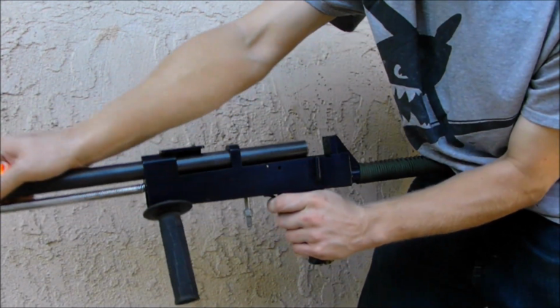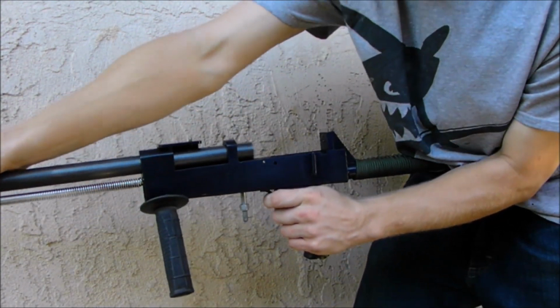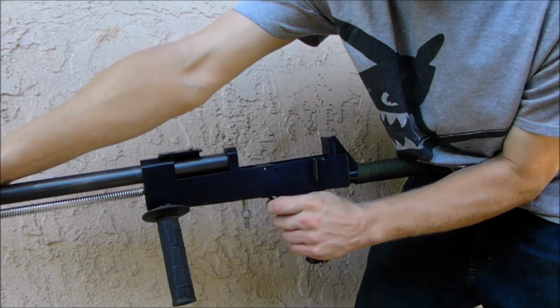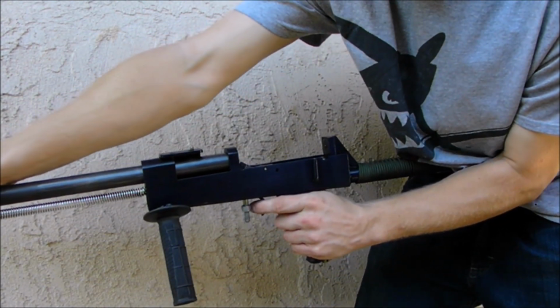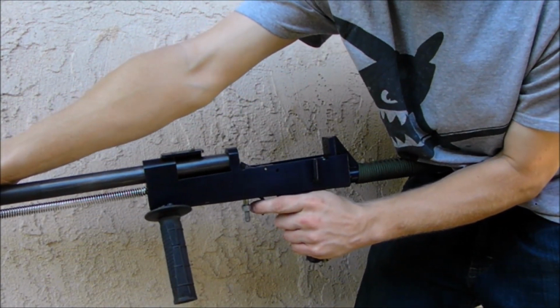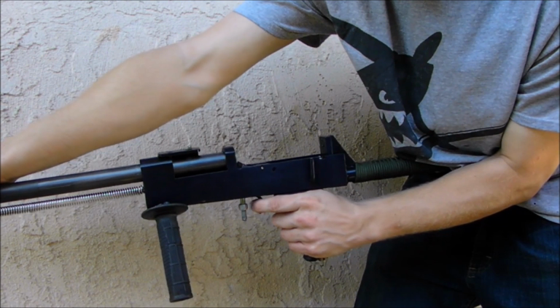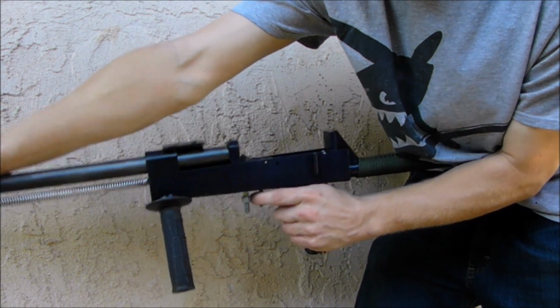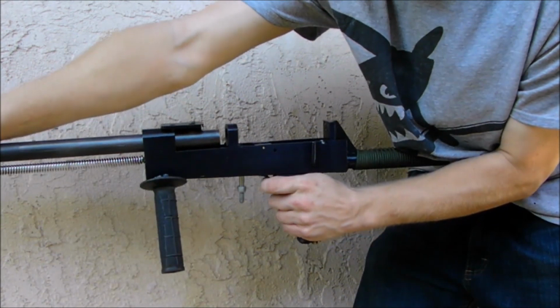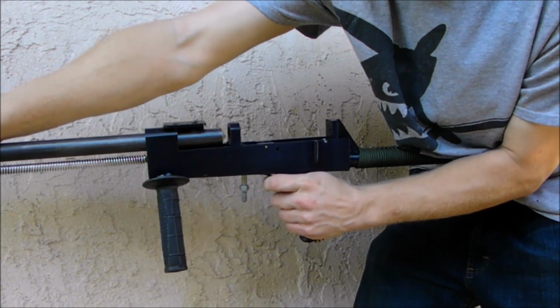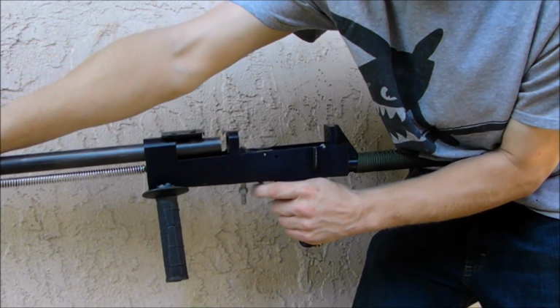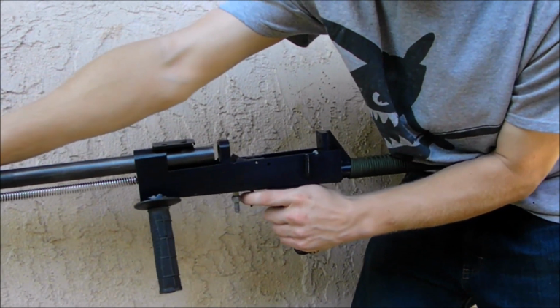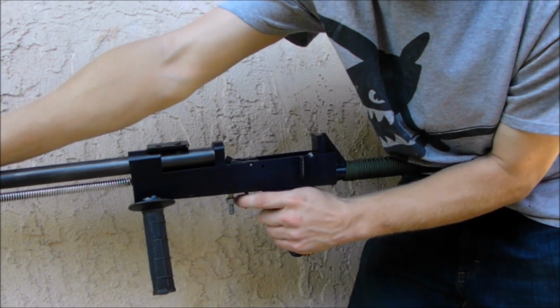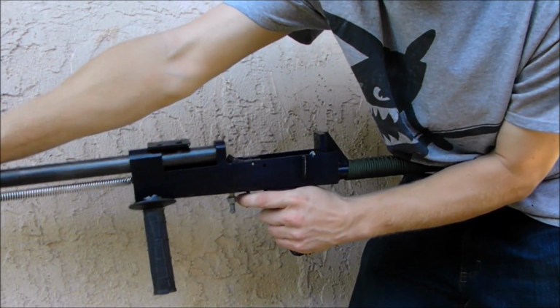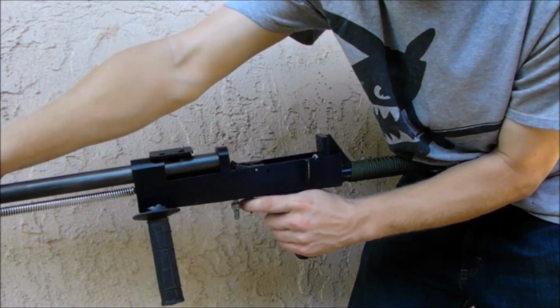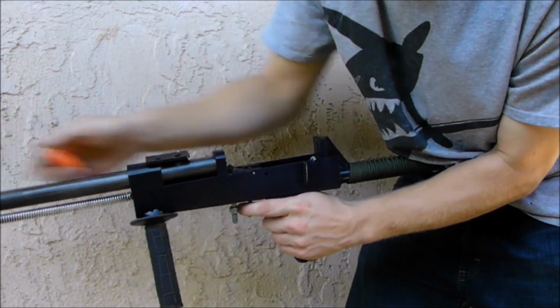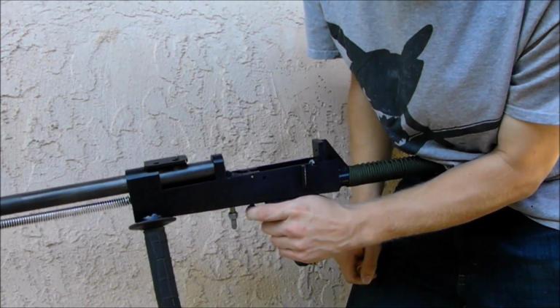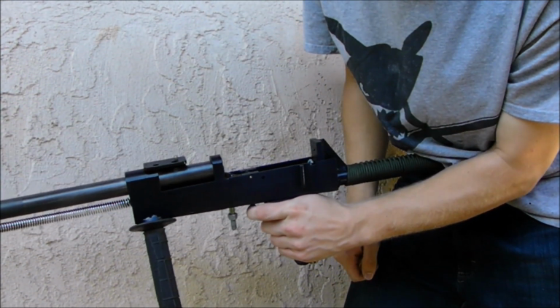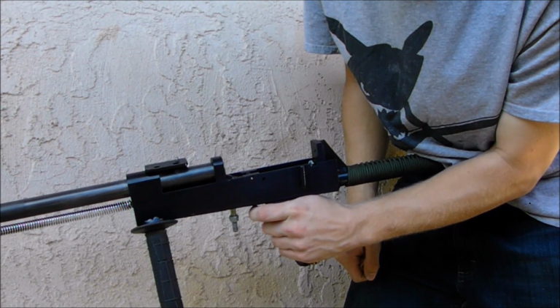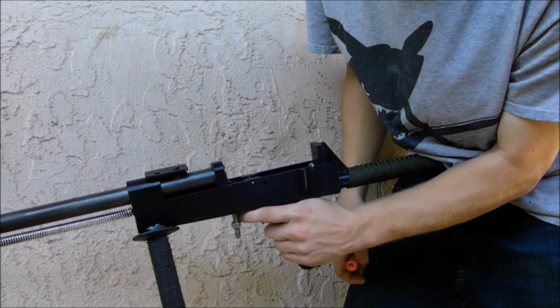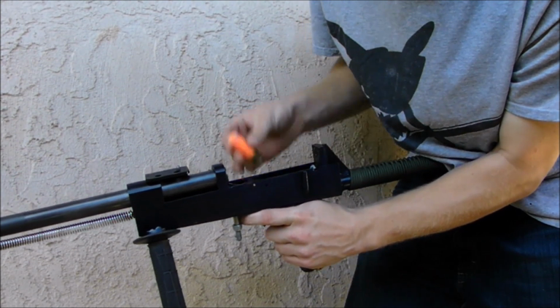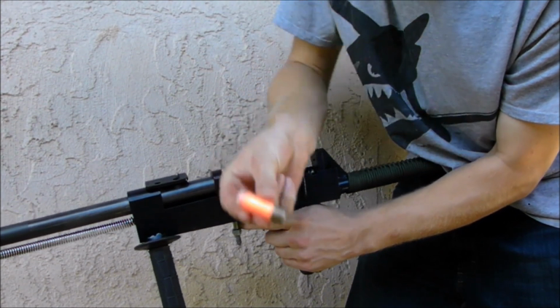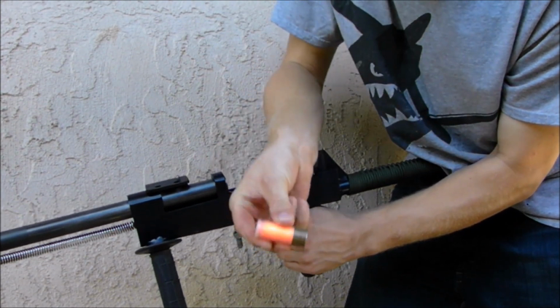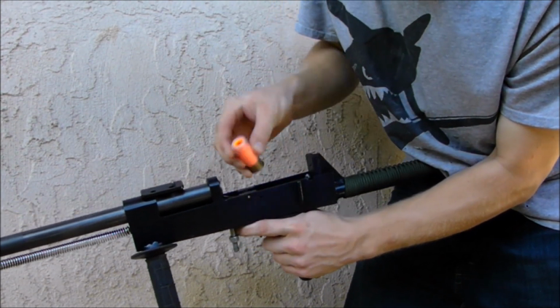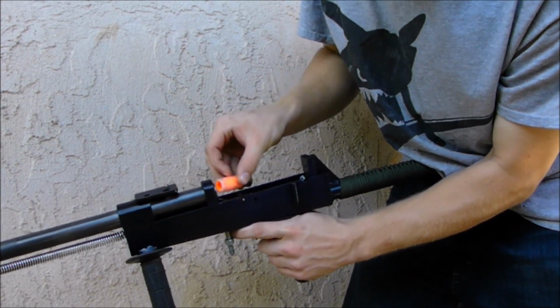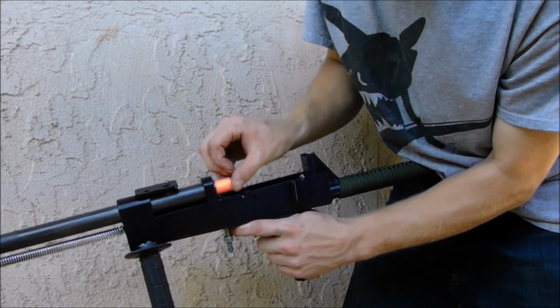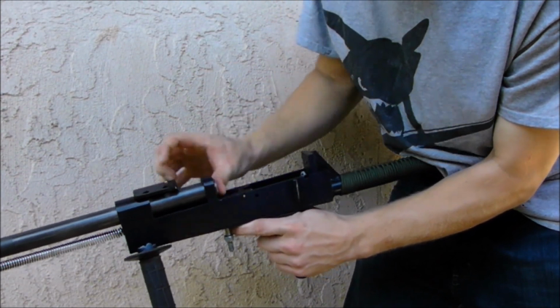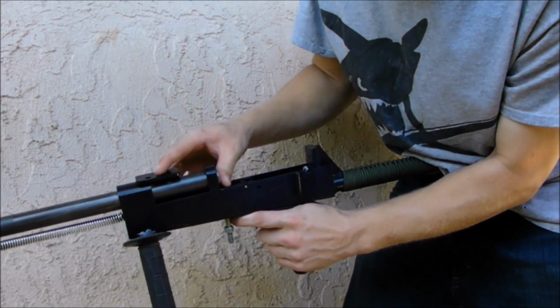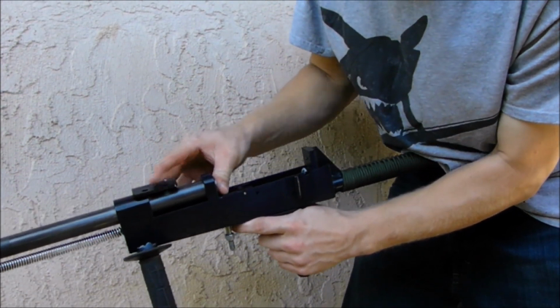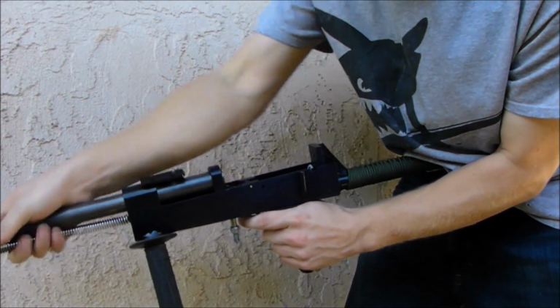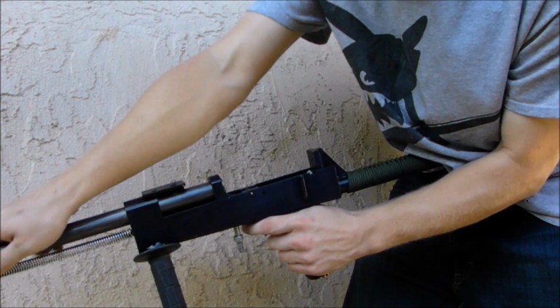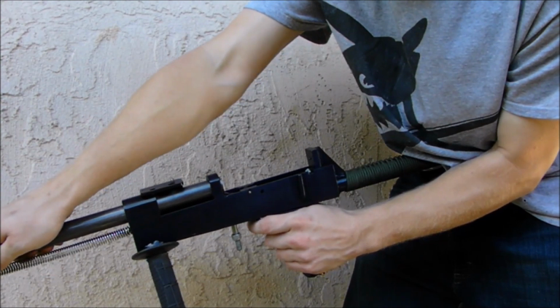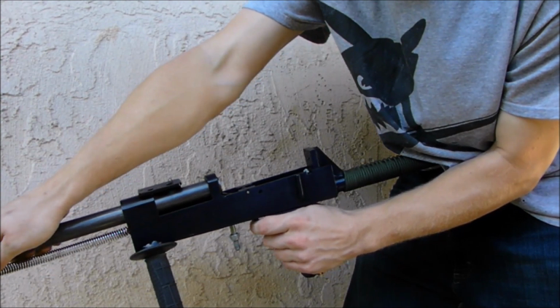I didn't use any machine tools. I used basically a hand drill, a bandsaw, a grinder, and a welder. Other than the welder, it was pretty basic tools, and it works quite reliably.